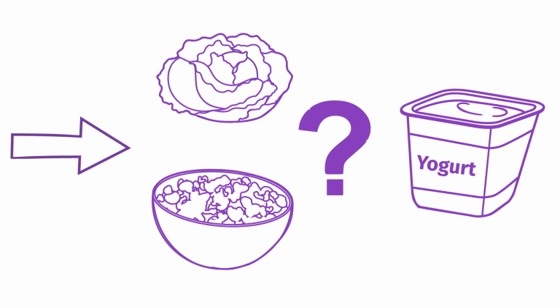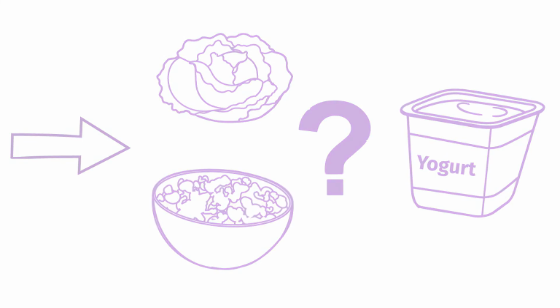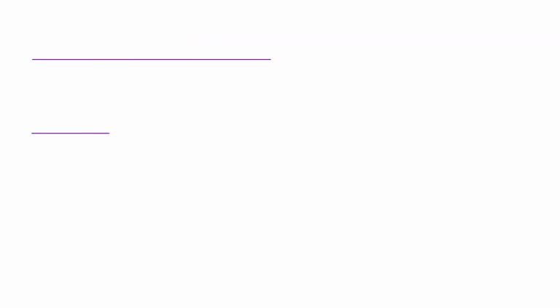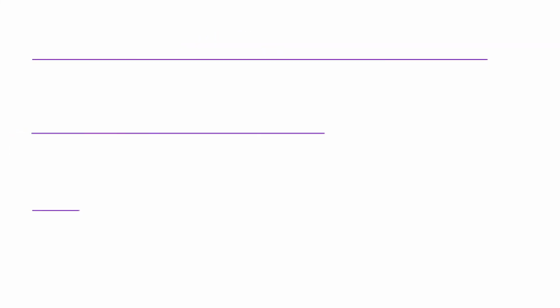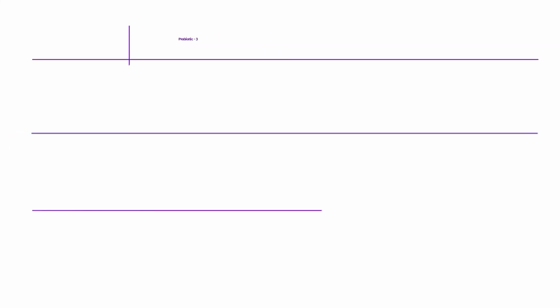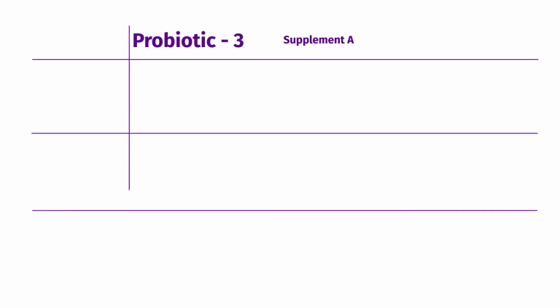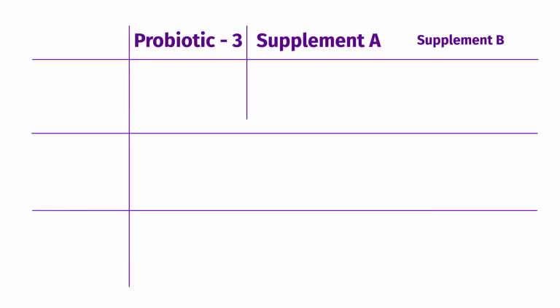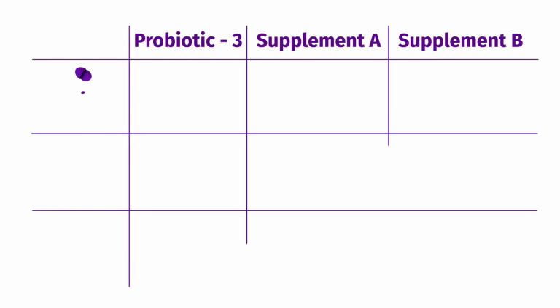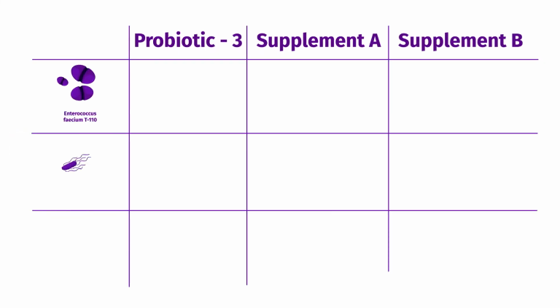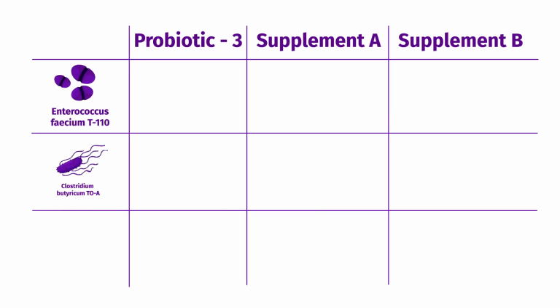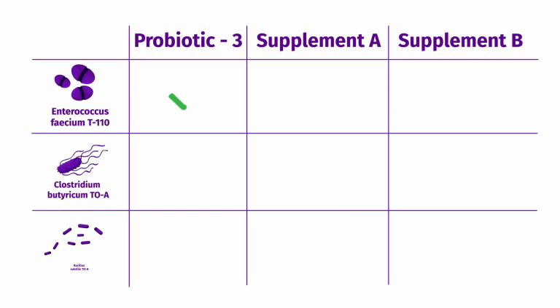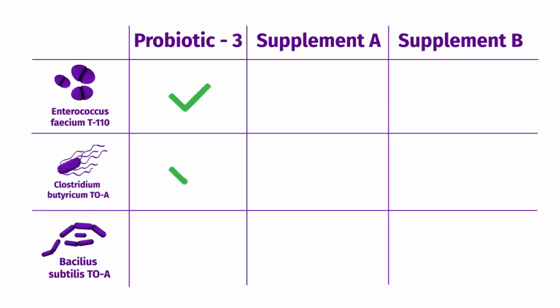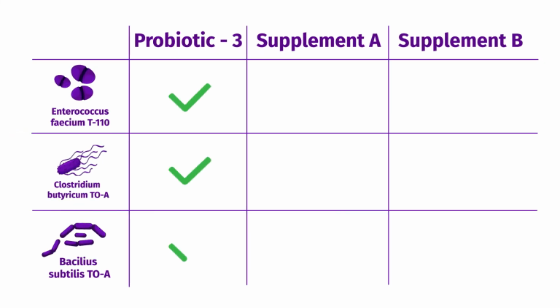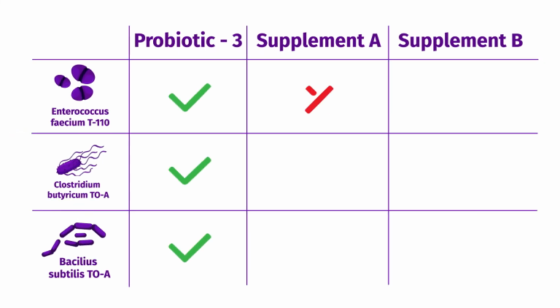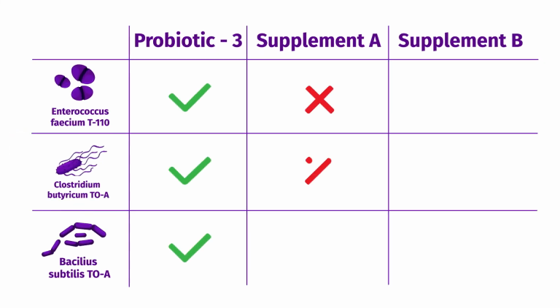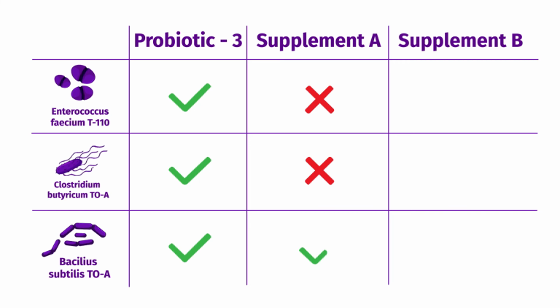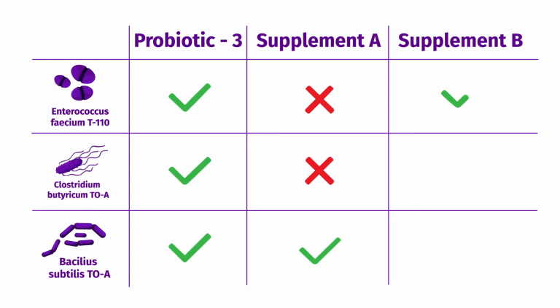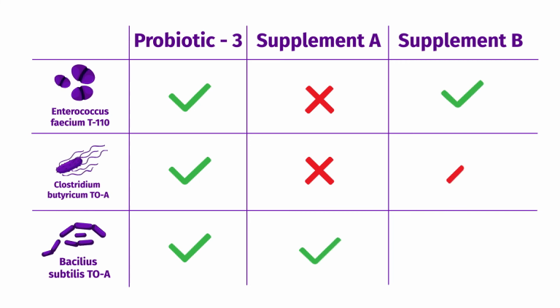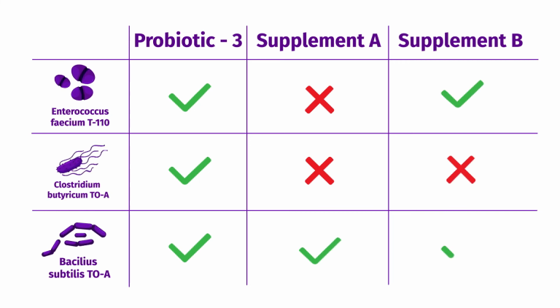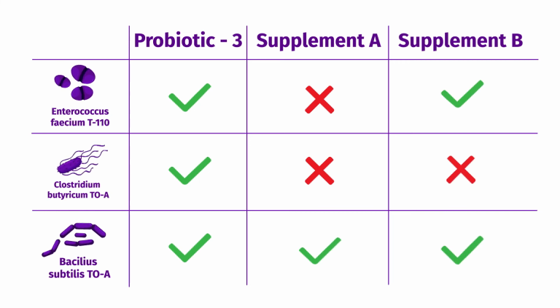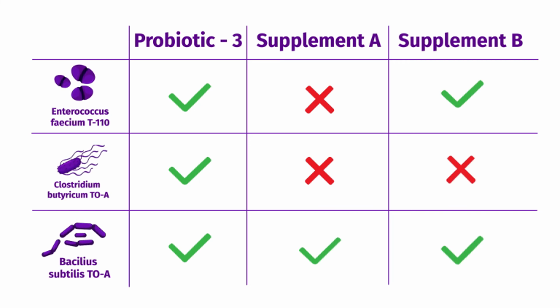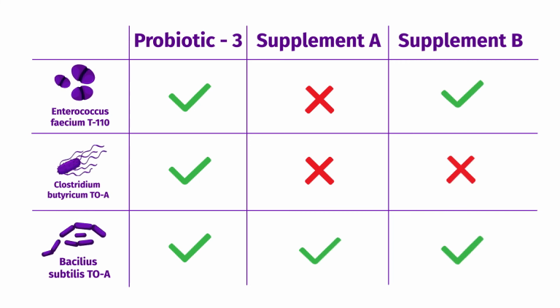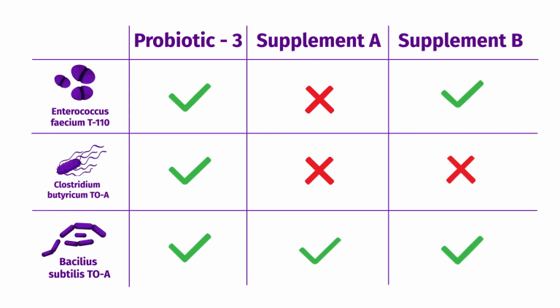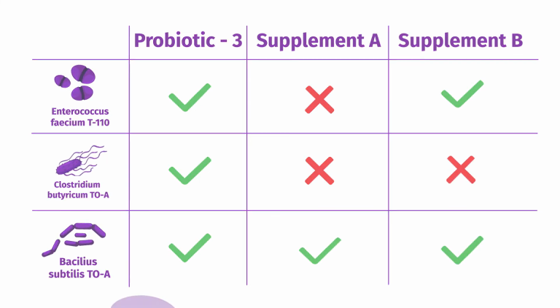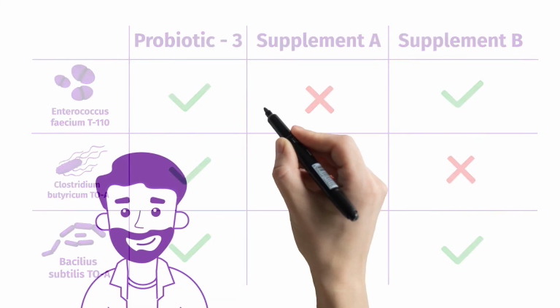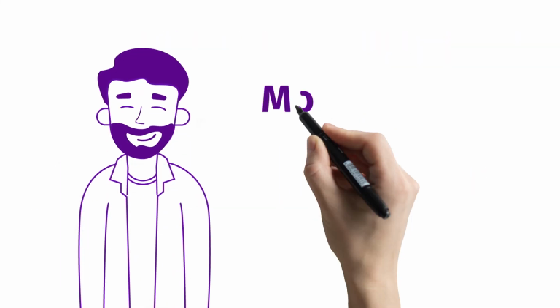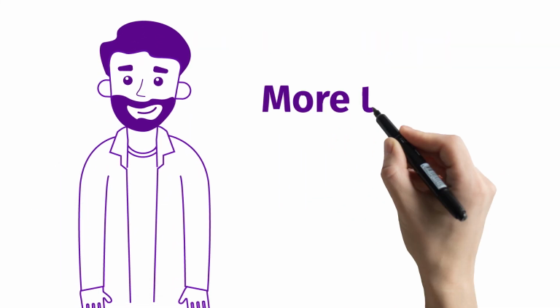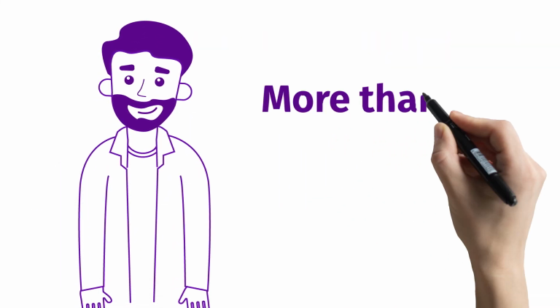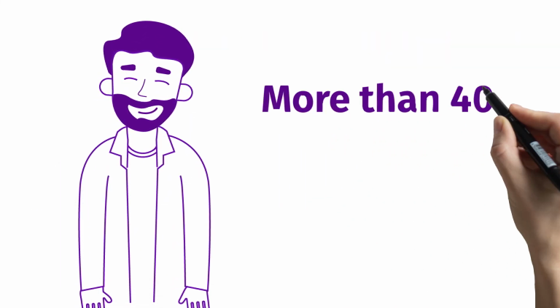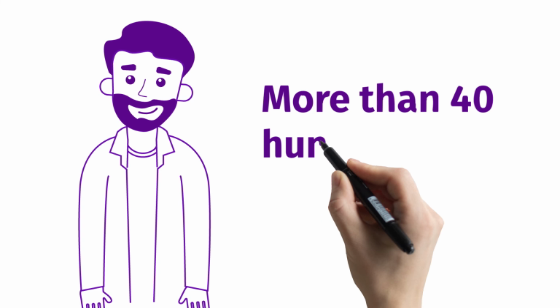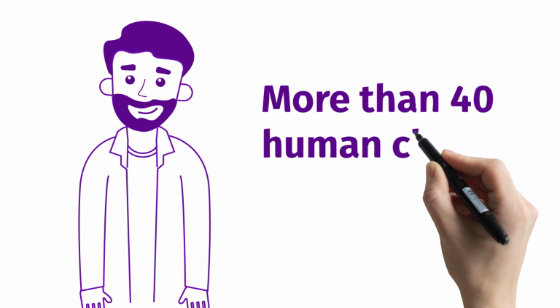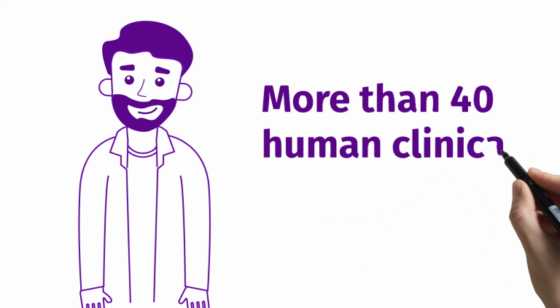Unlike most probiotics available as supplements, Probiotic 3 is a symbiotic agent with a unique three-strain blend. Our formula has been clinically studied in more than 40 human studies.